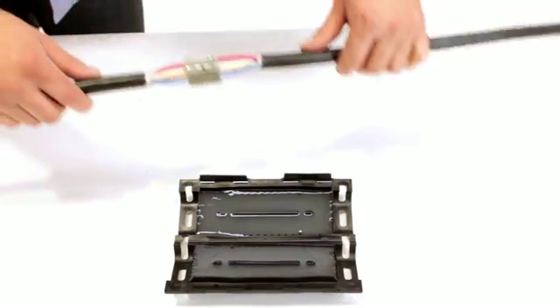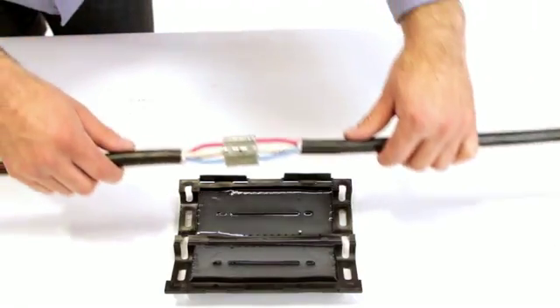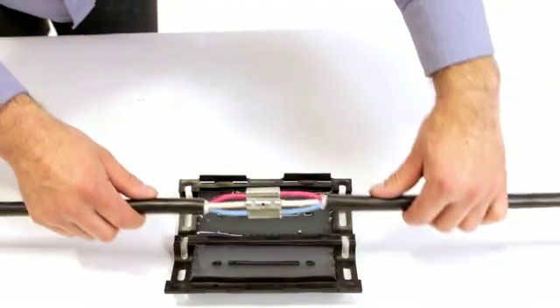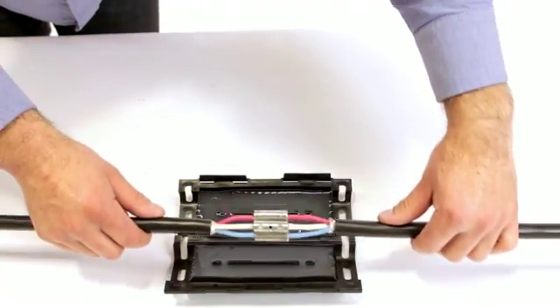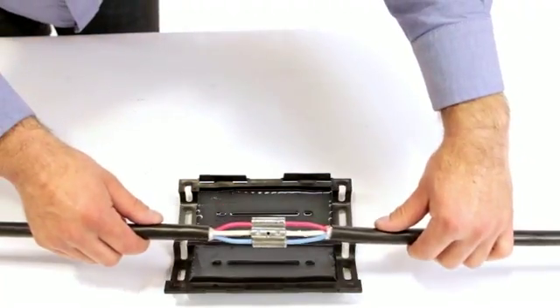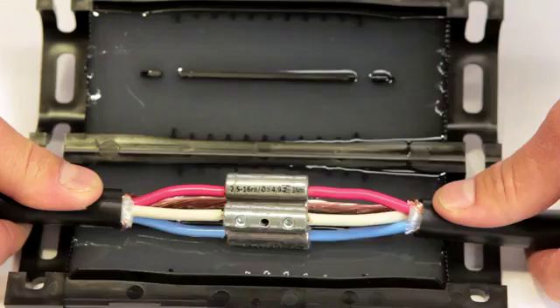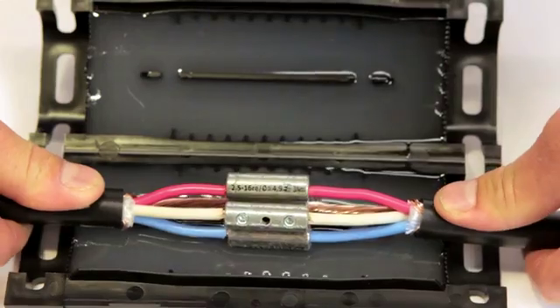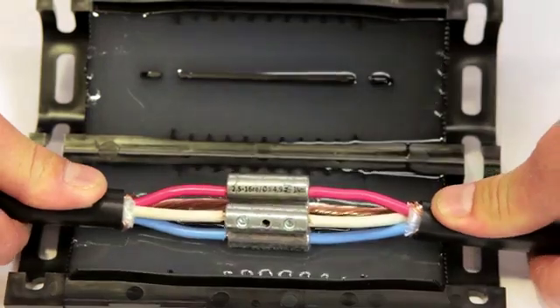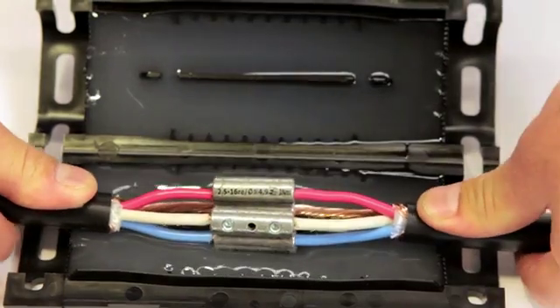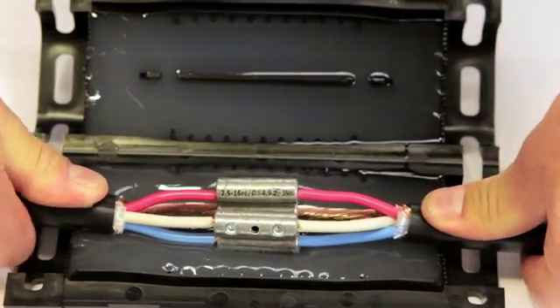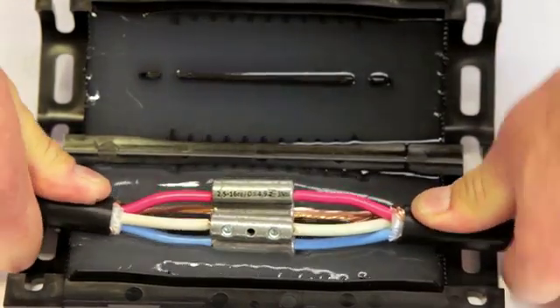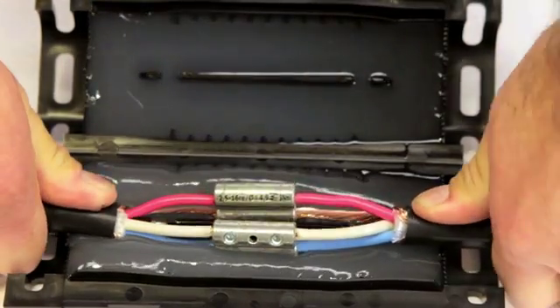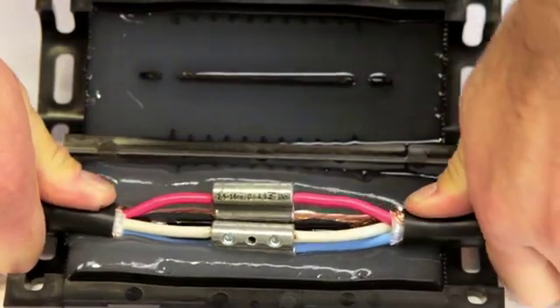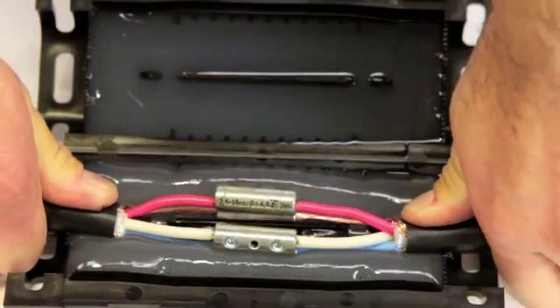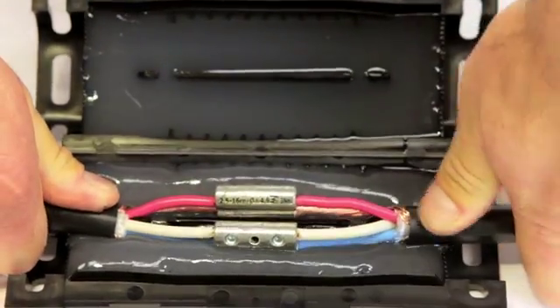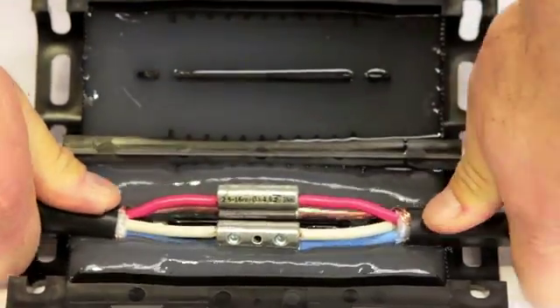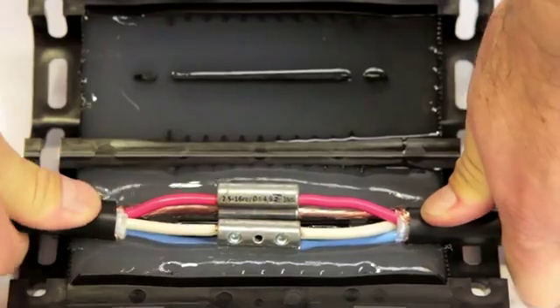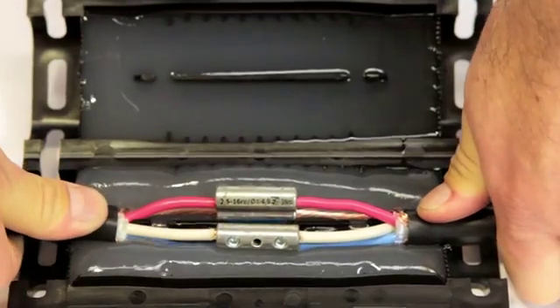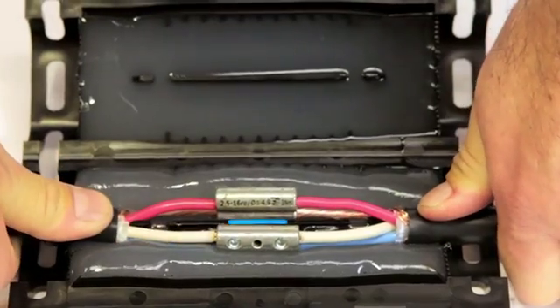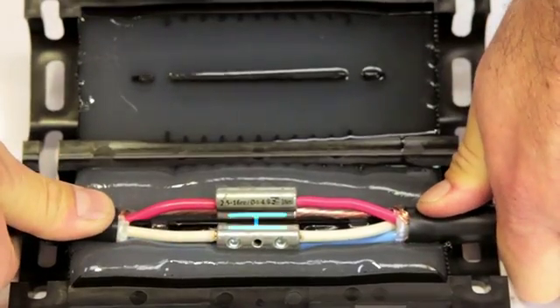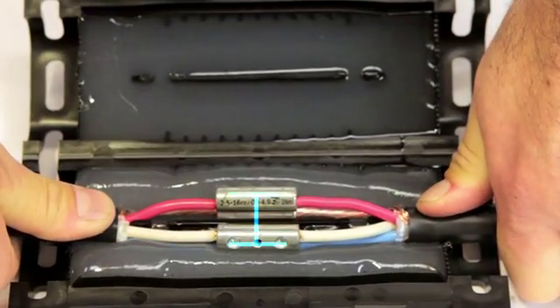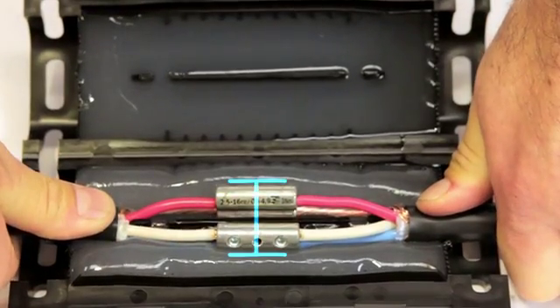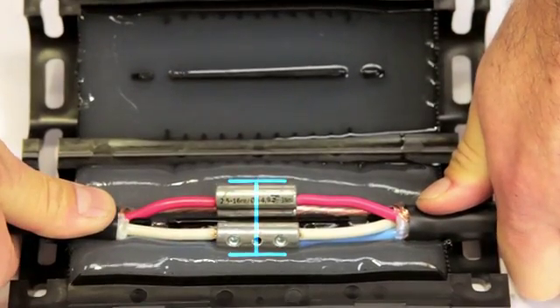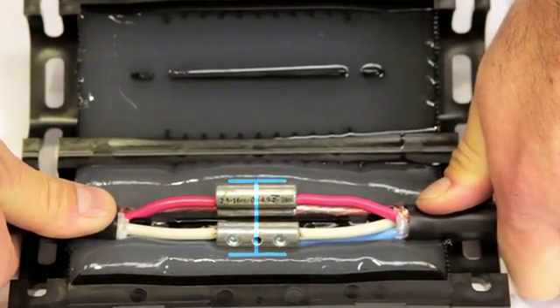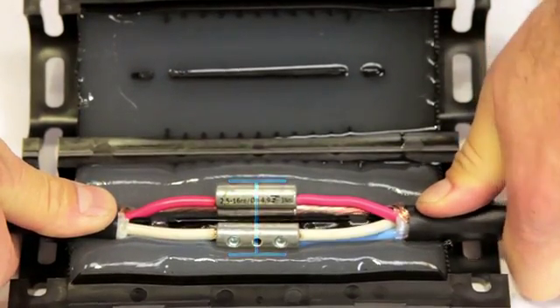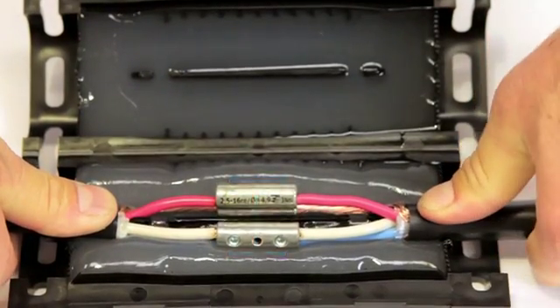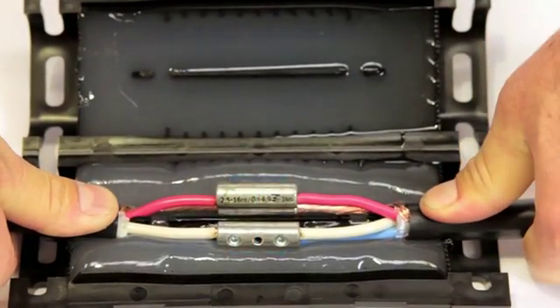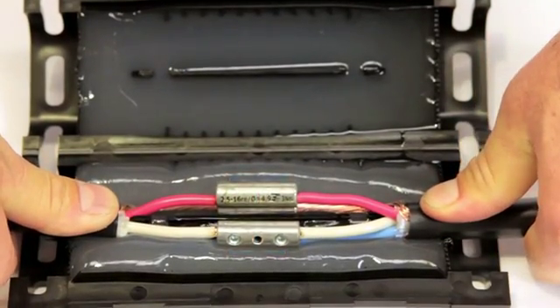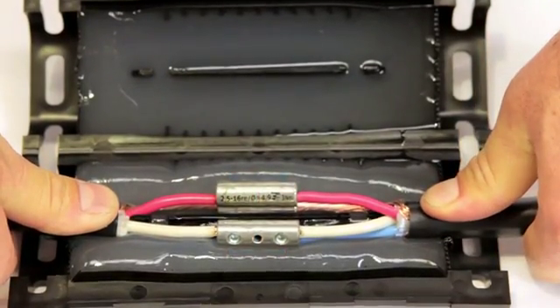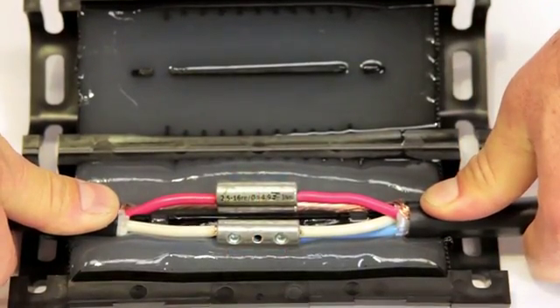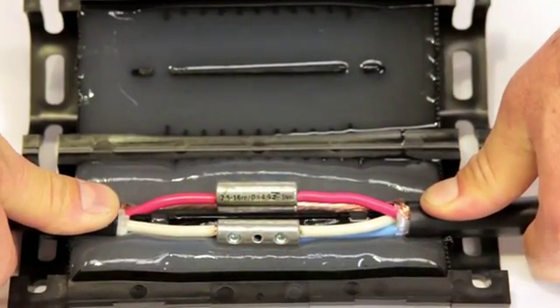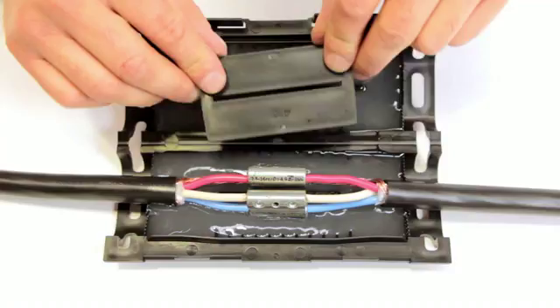Position the connectors centrally over the gel box and press into place. Ensure the connectors have been positioned either side of the built-in separator plate.